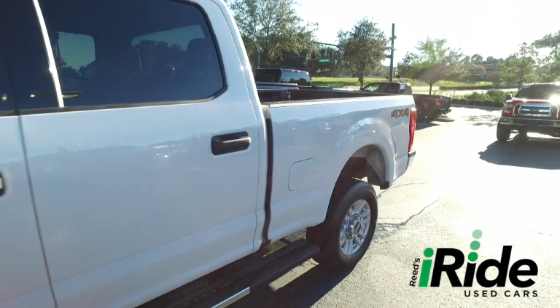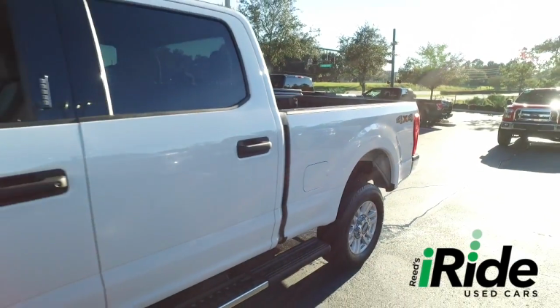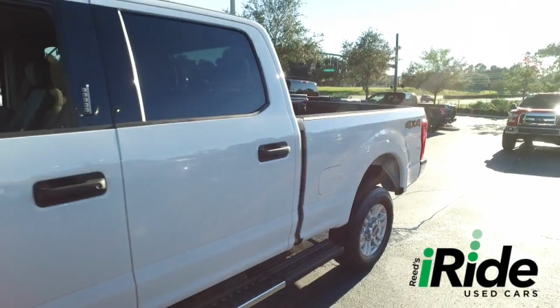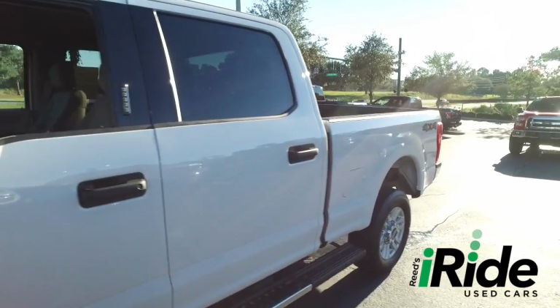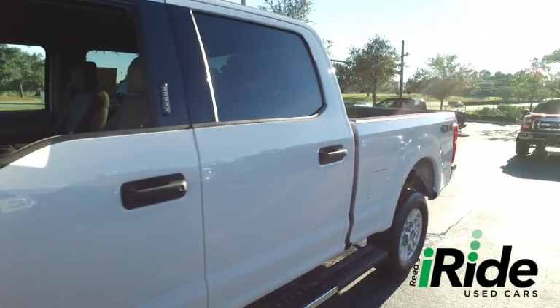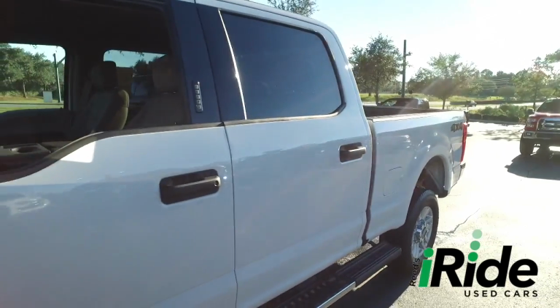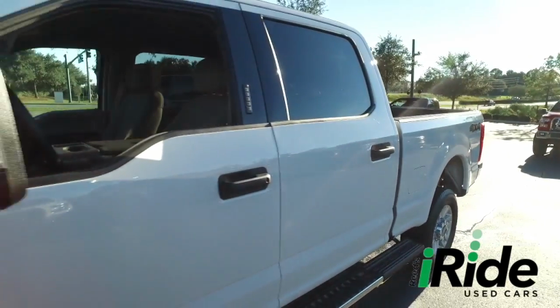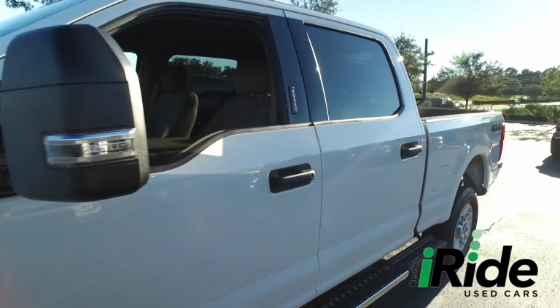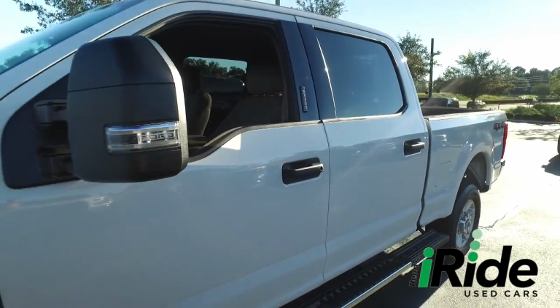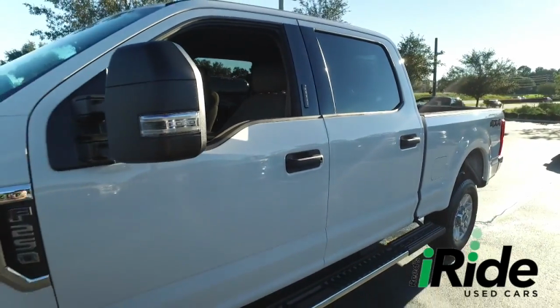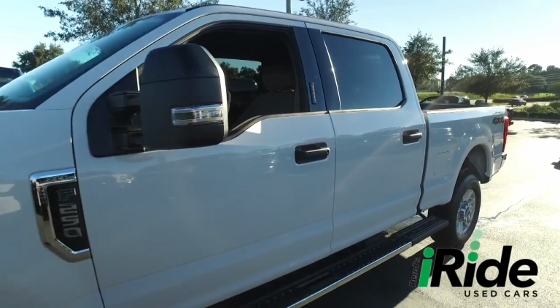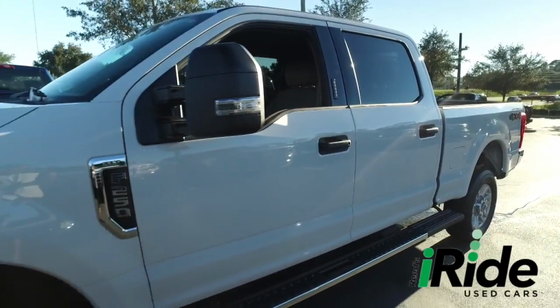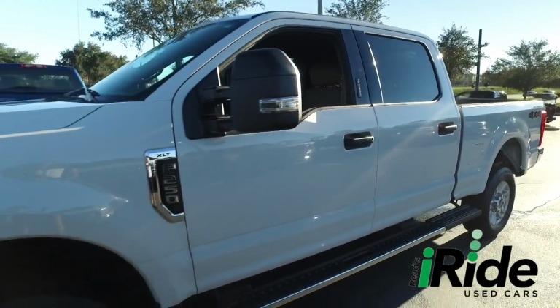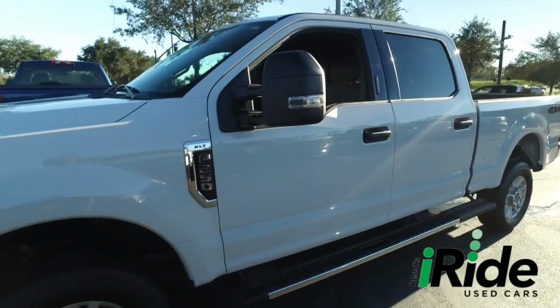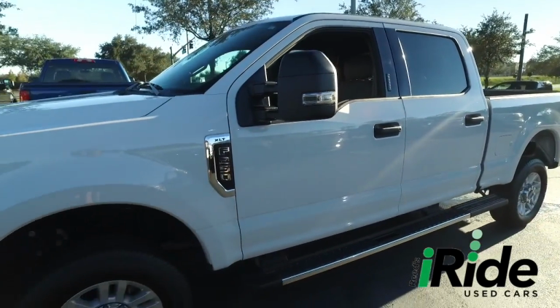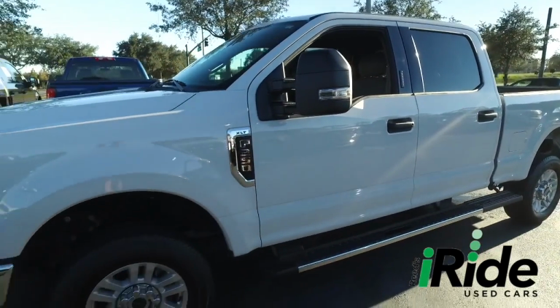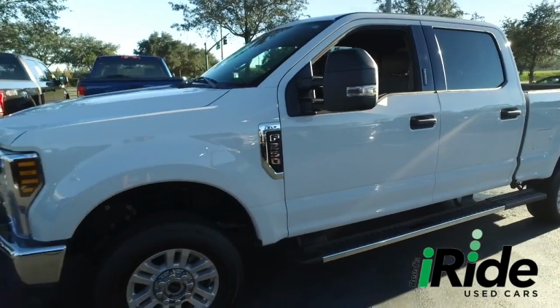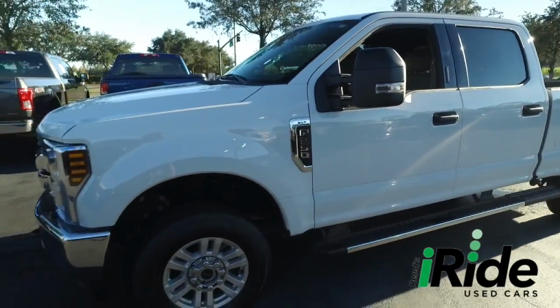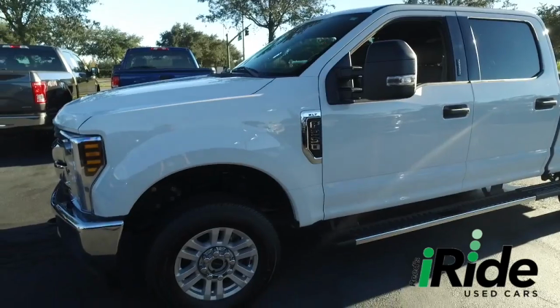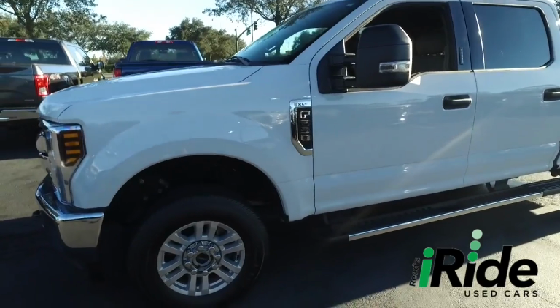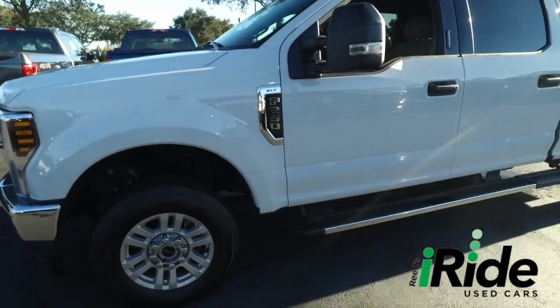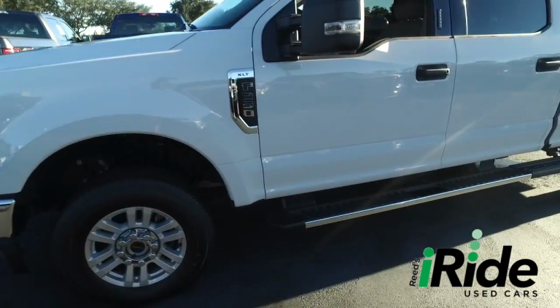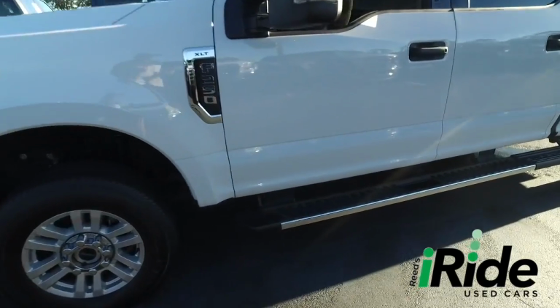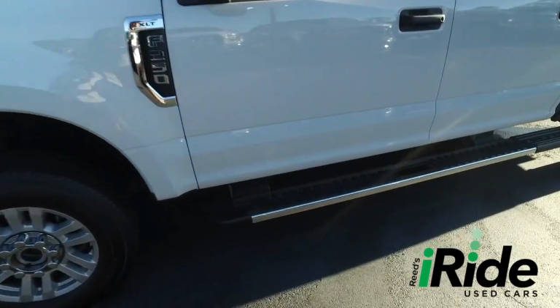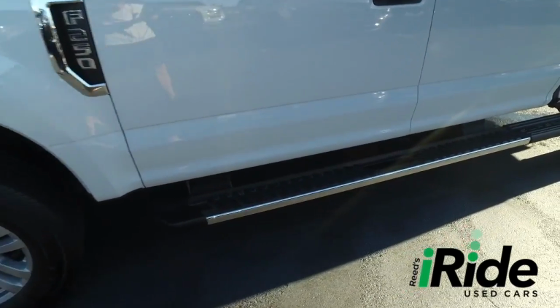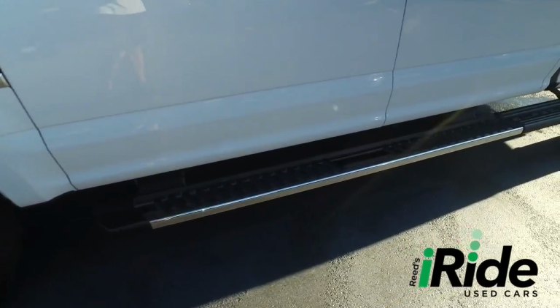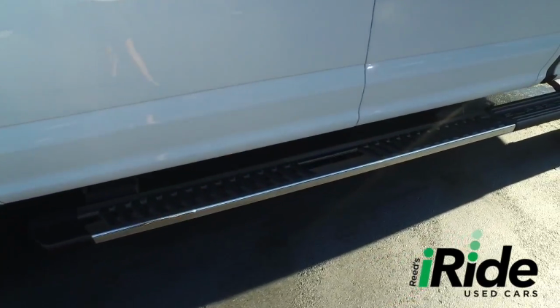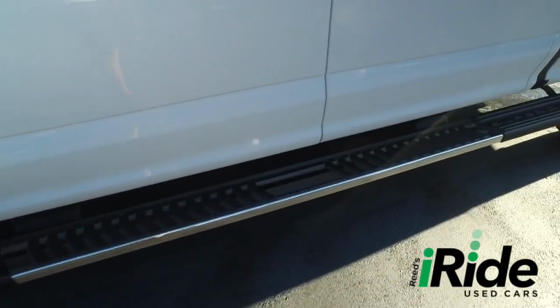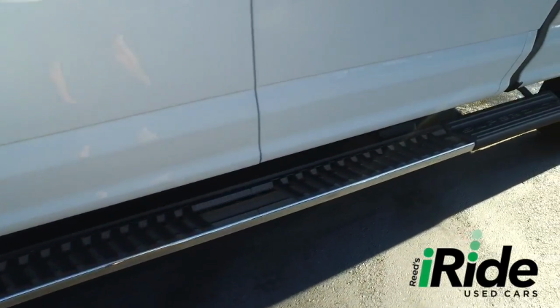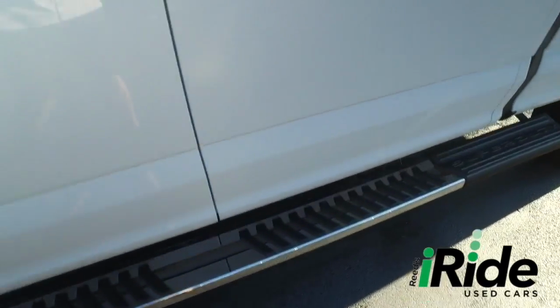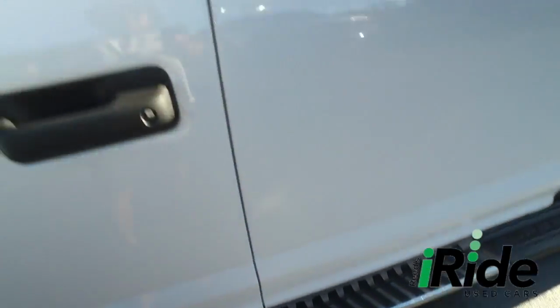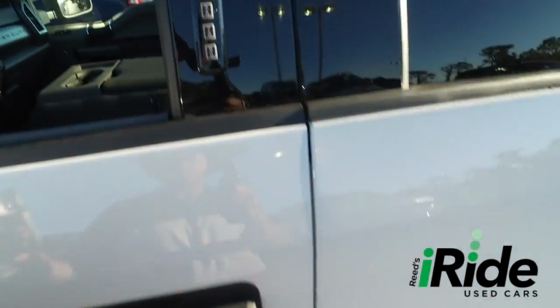This beautiful crew cab is absolutely amazing. You've got that Microsoft Sync CD, MP3, Bluetooth, satellite stereo system, bed liner, cruise tilt, keyless entry, power windows, mirrors, door locks, multifunctional steering wheel. Look at that beautiful running board.